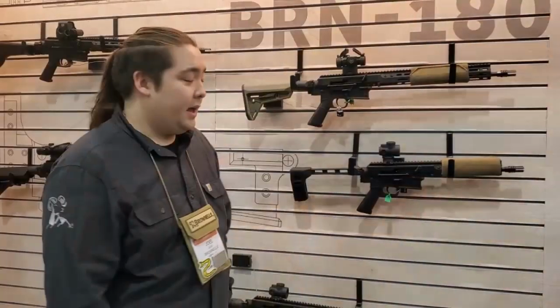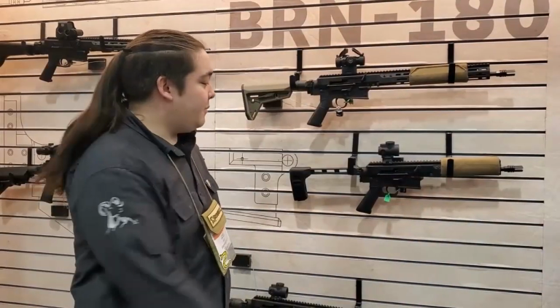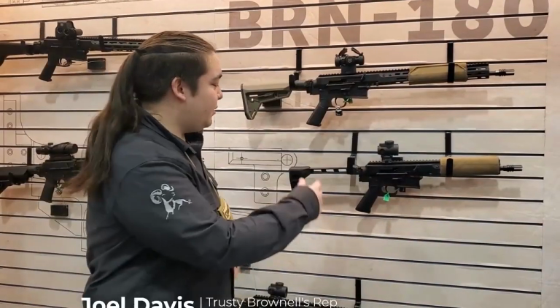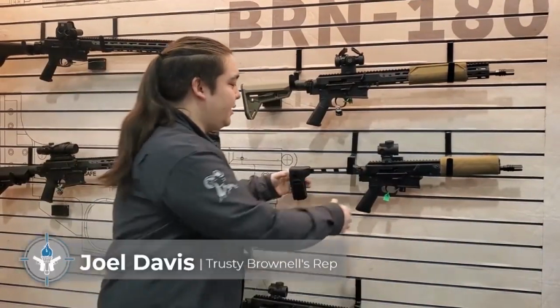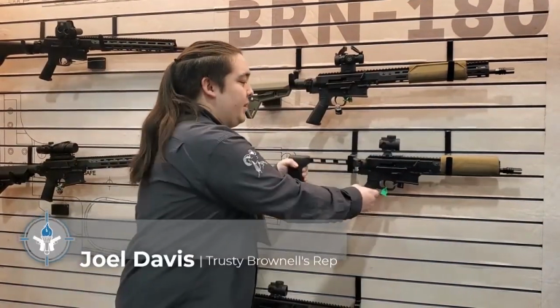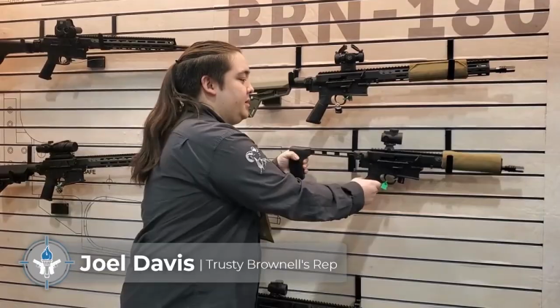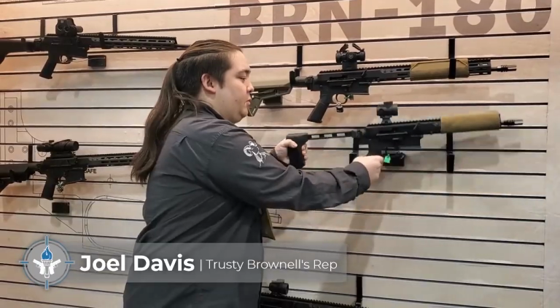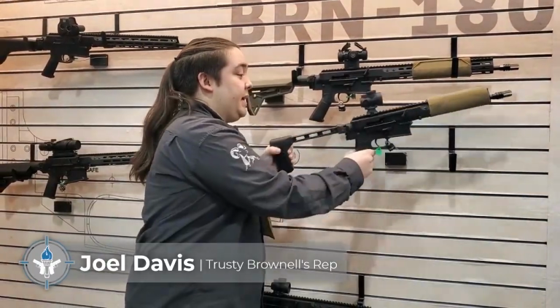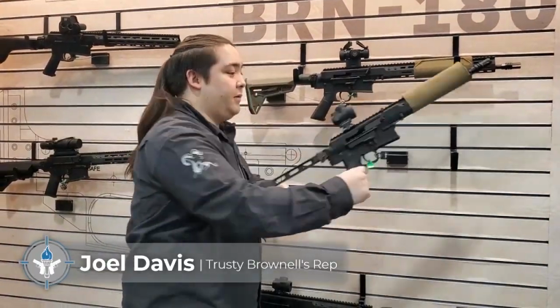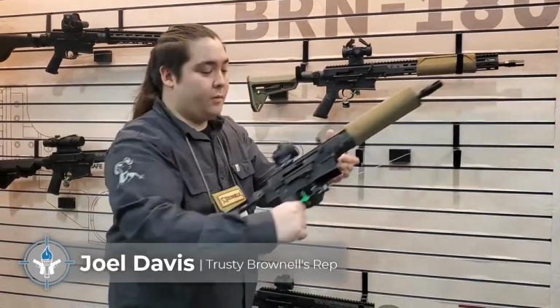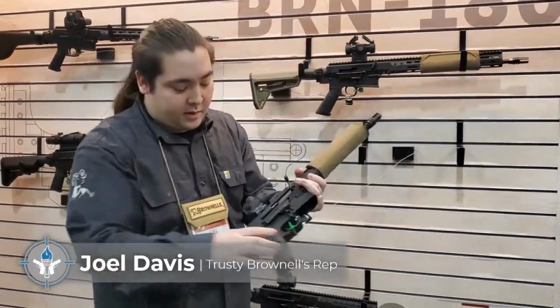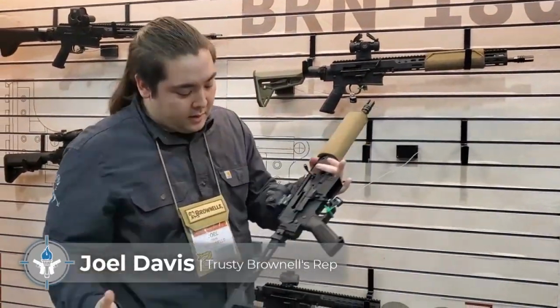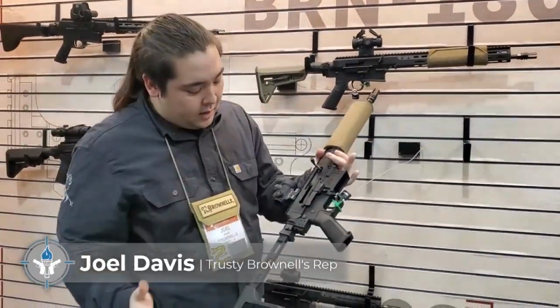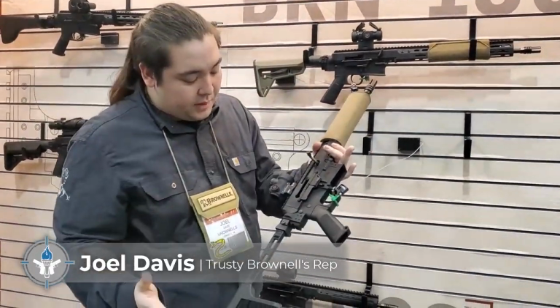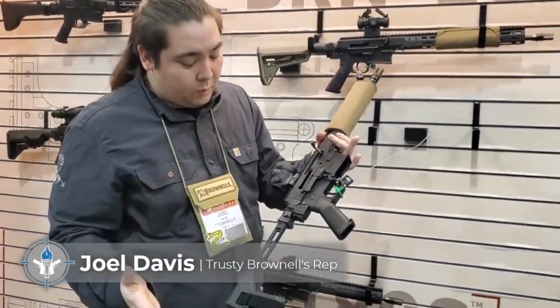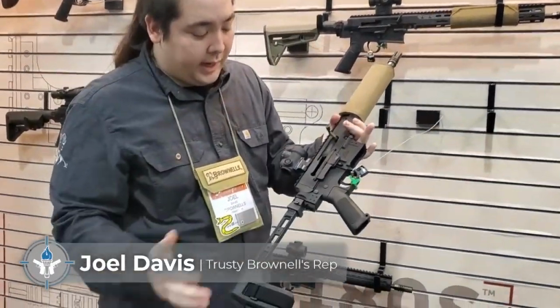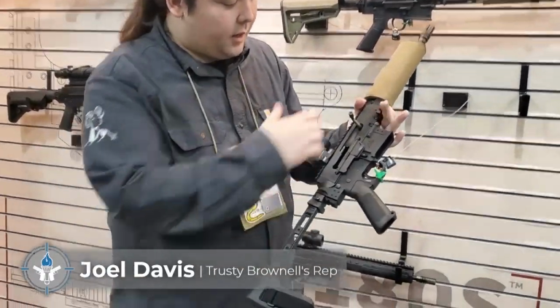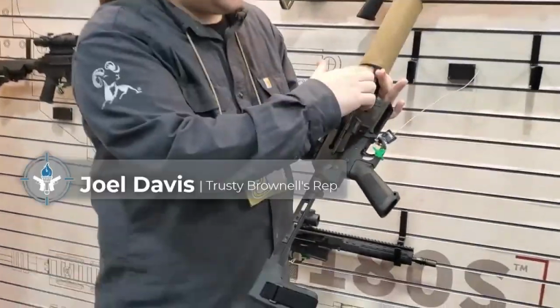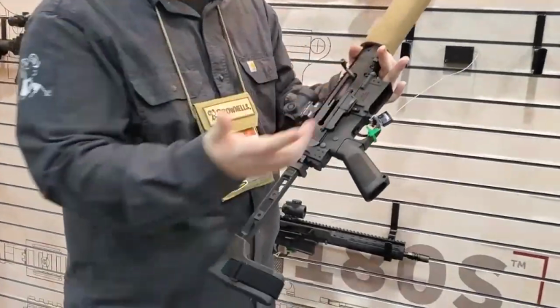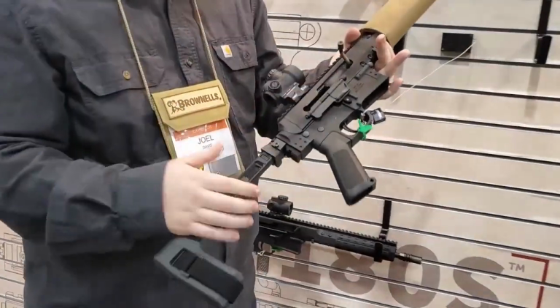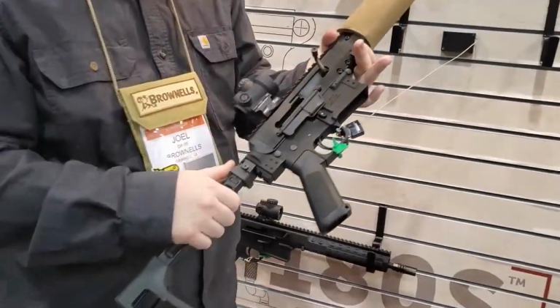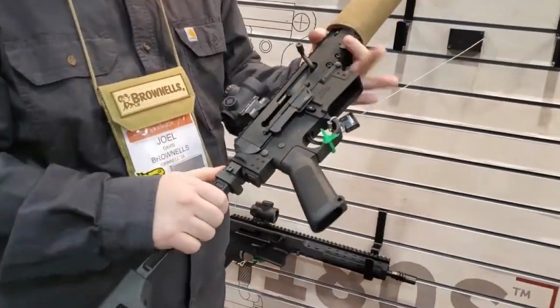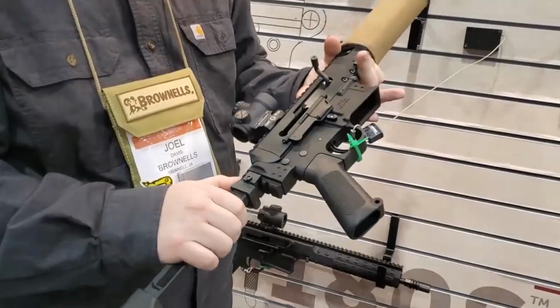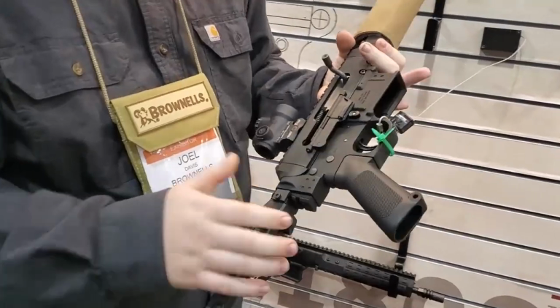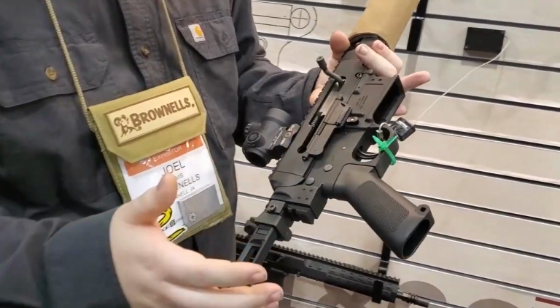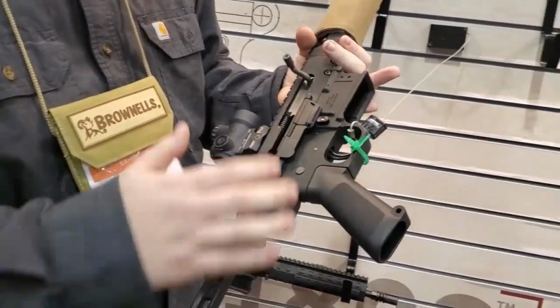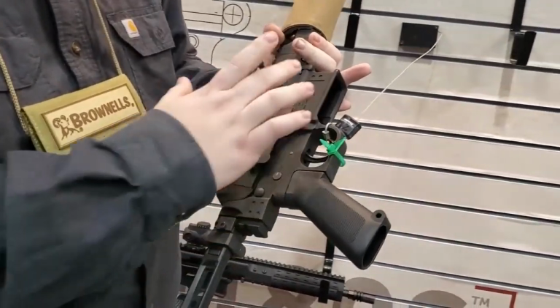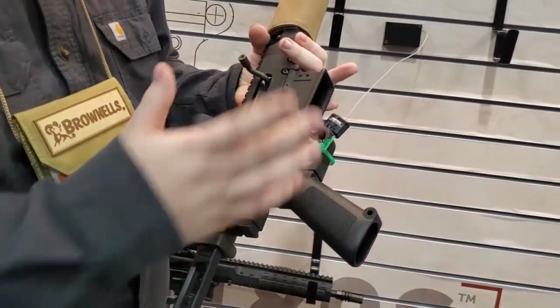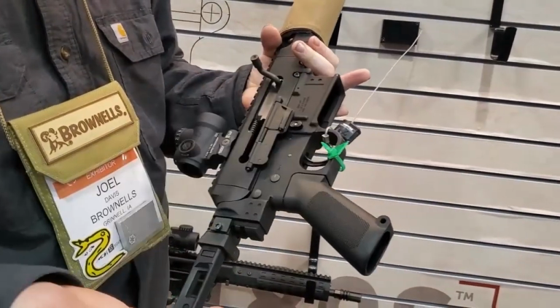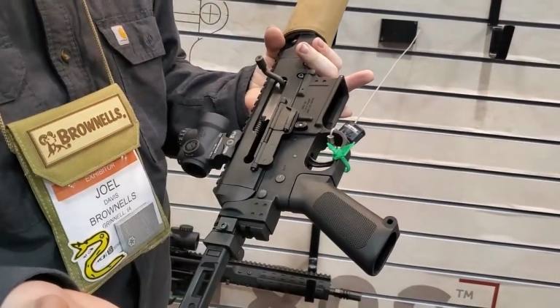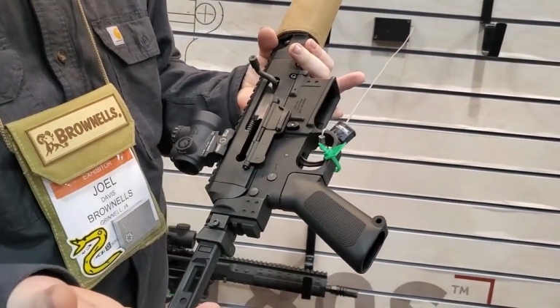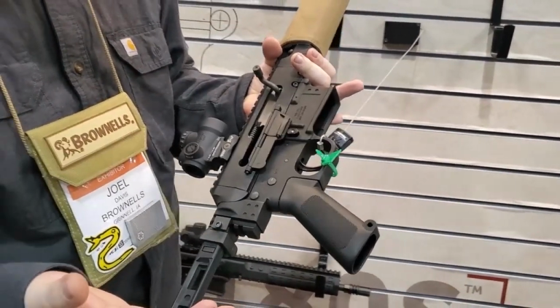Hi, I'm Joel with Brownells. We've got one of the BRN 180 uppers. We sell these as a complete upper, and we also have our BRN 180 lowers.